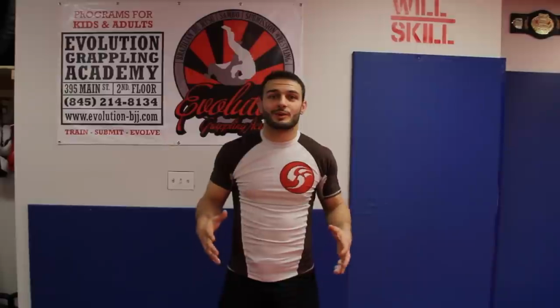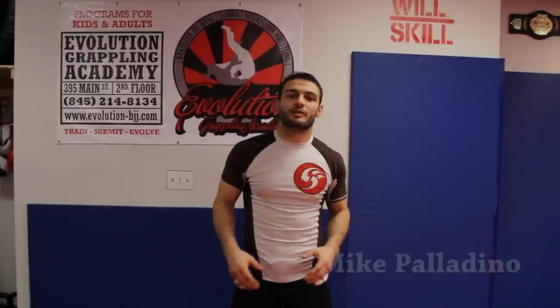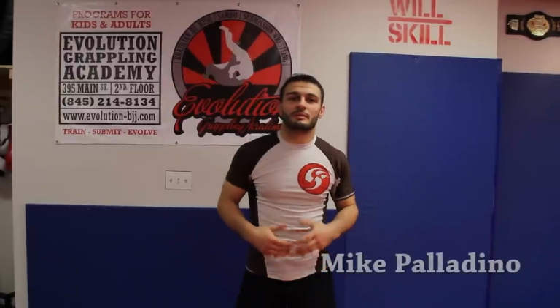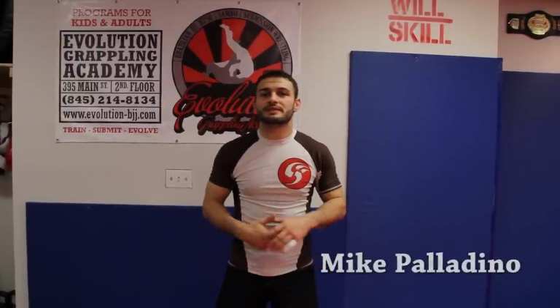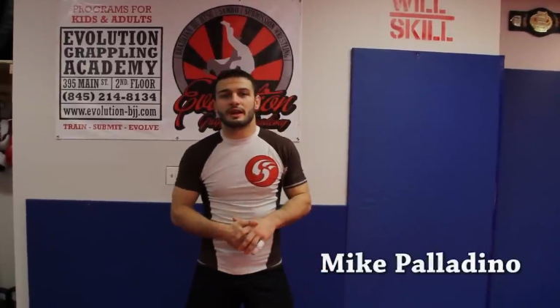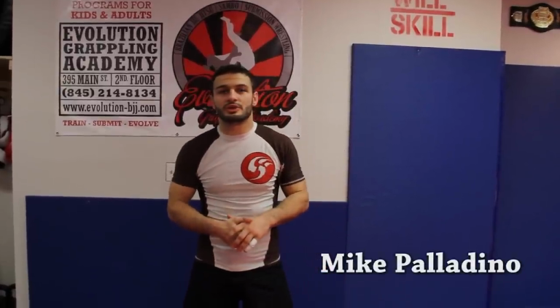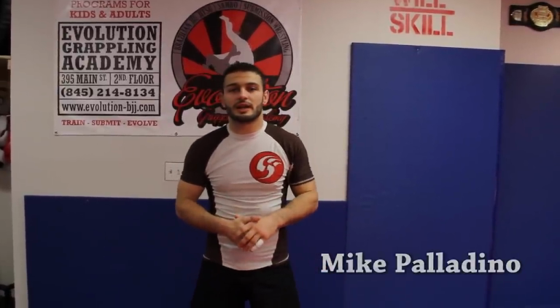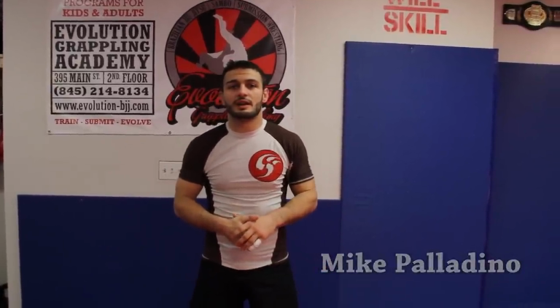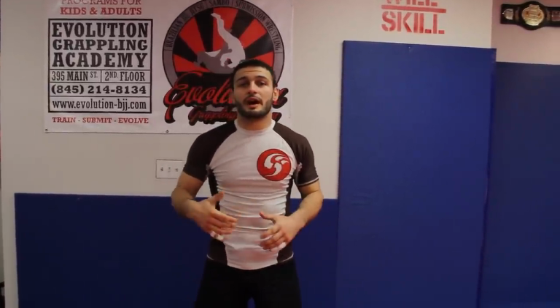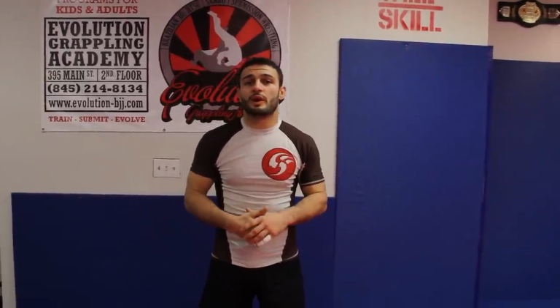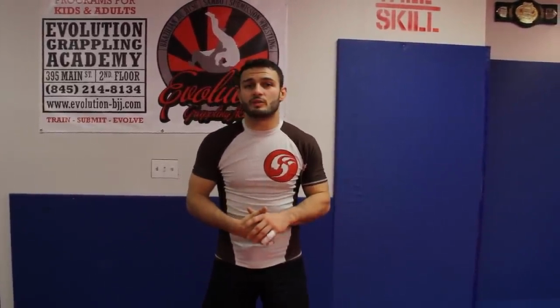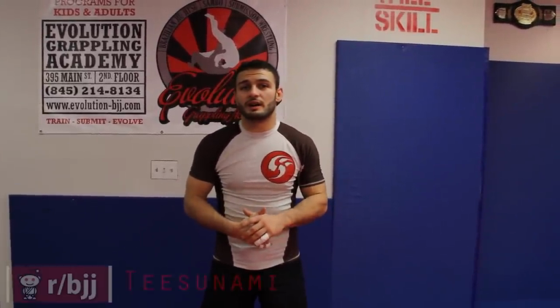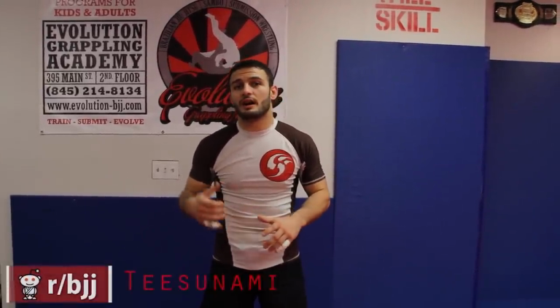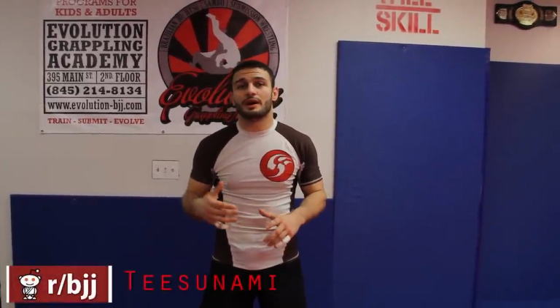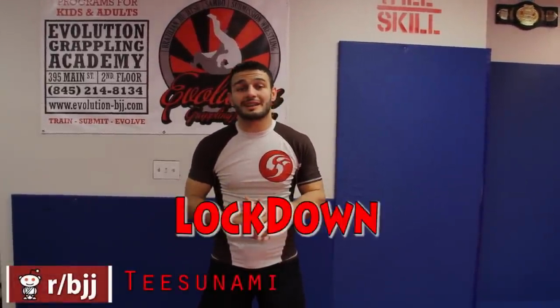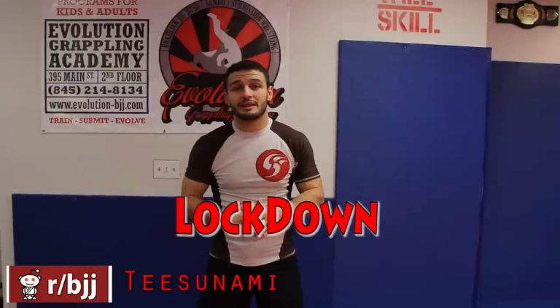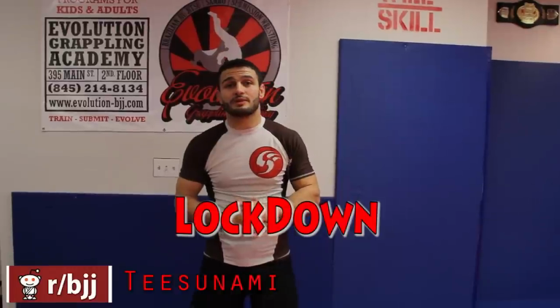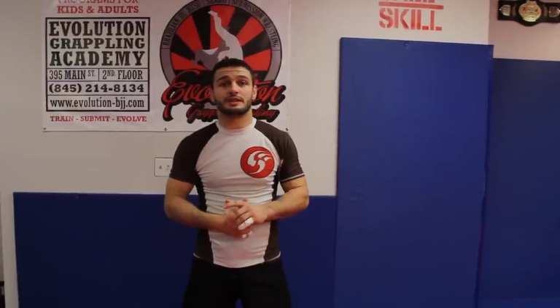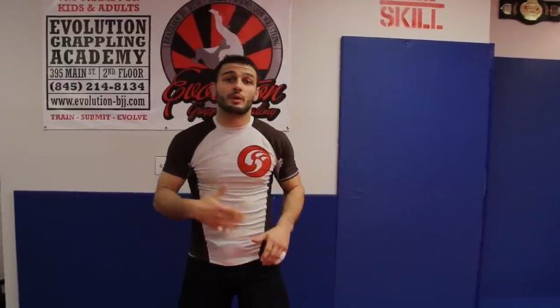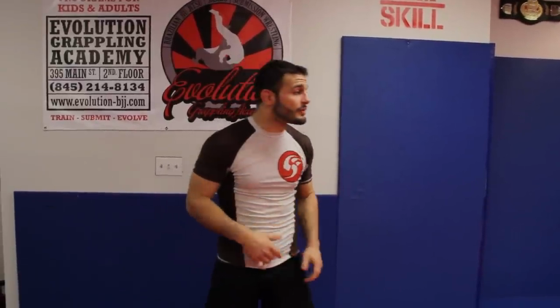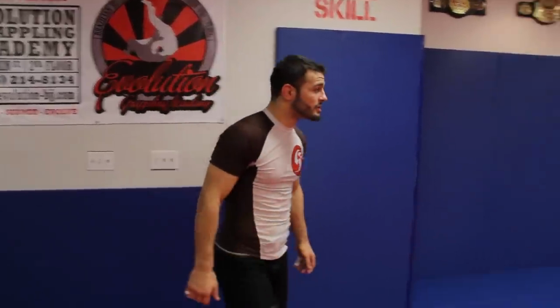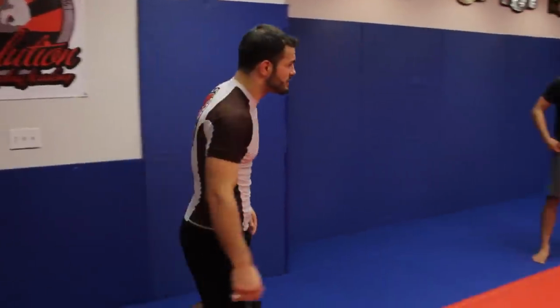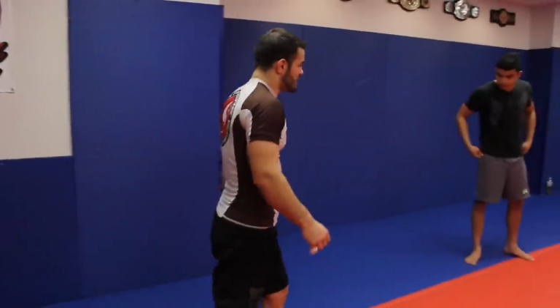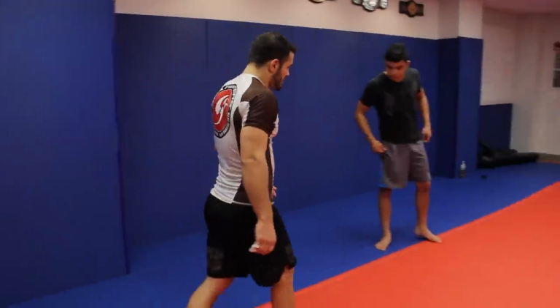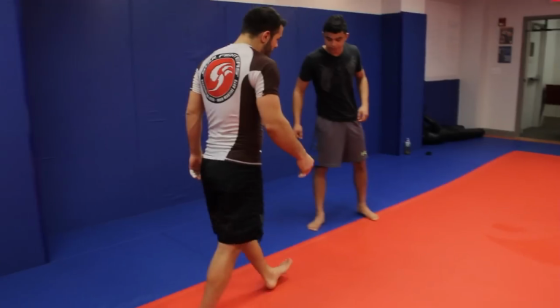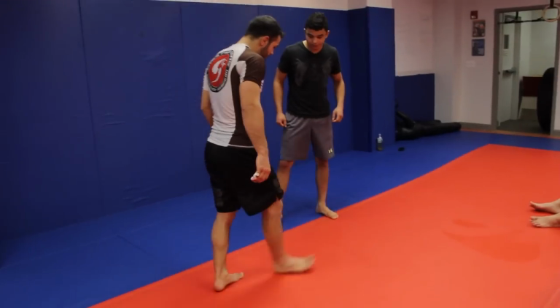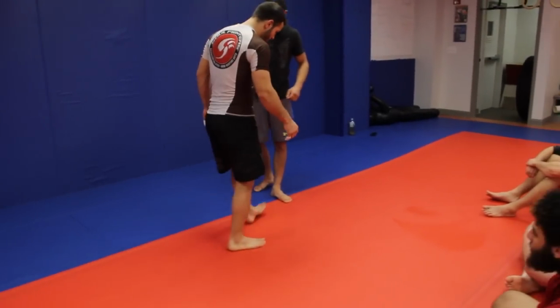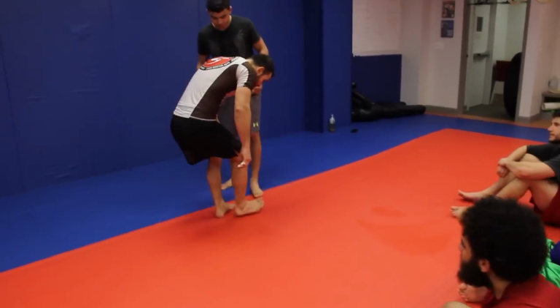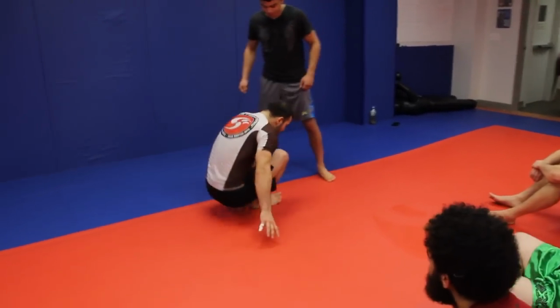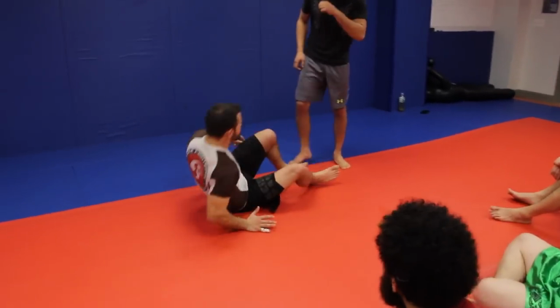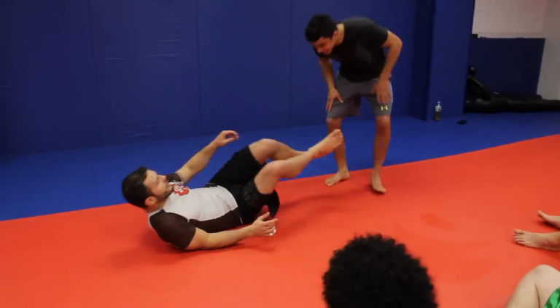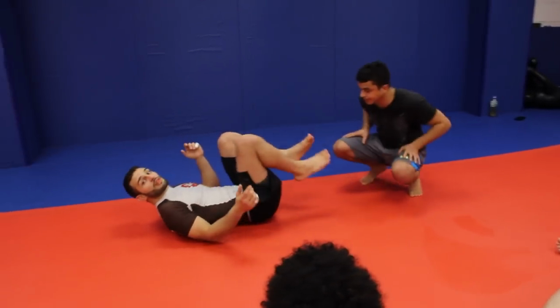What's going on everybody, Mike Paldino here at Evolution Grappling Academy. I had some requests on Reddit about lockdown and some half guard techniques, so we're going to flow over into those.